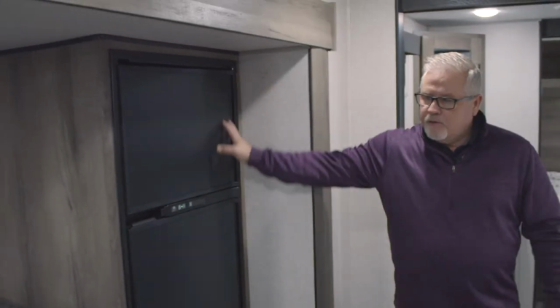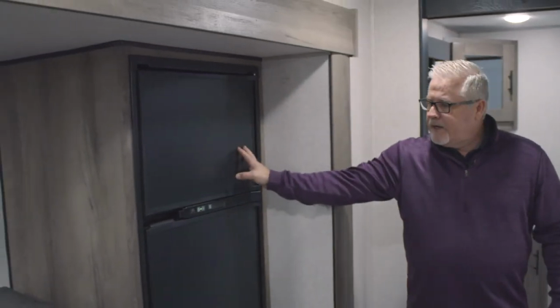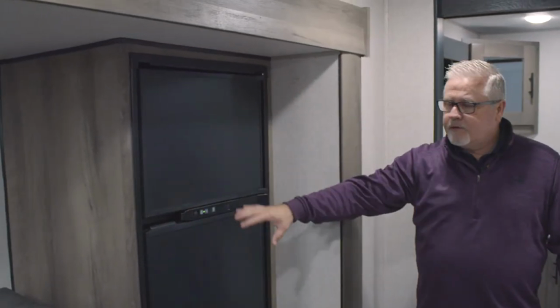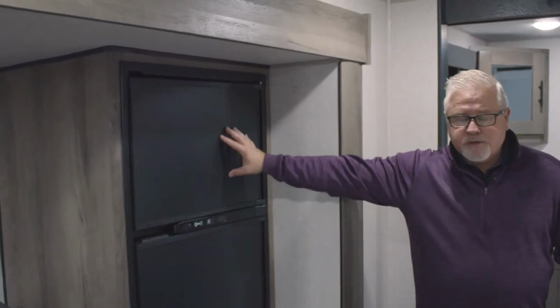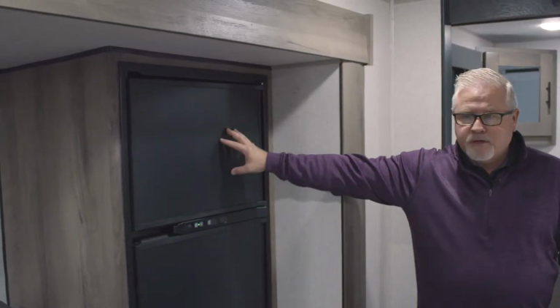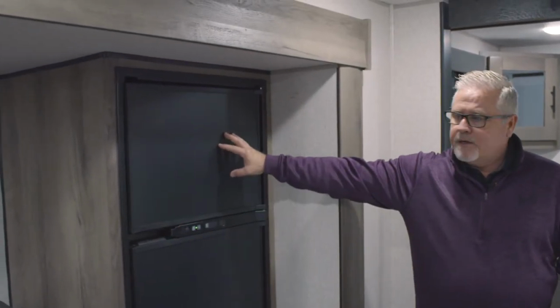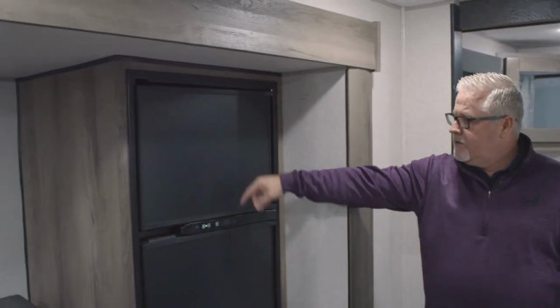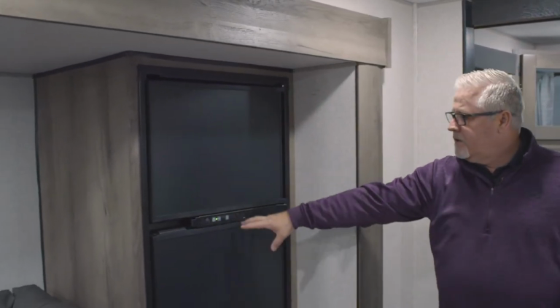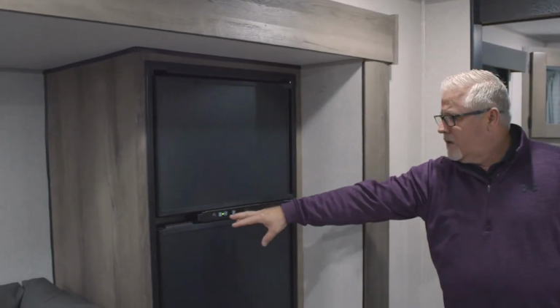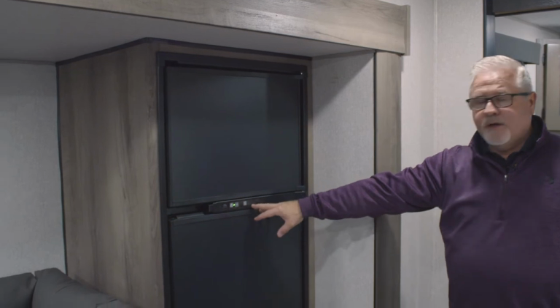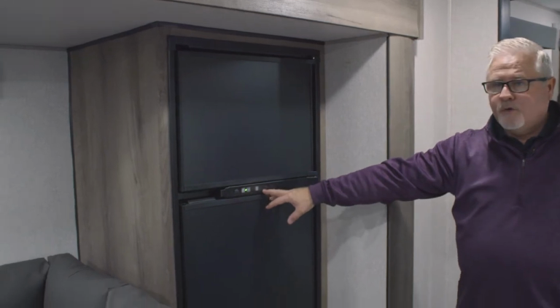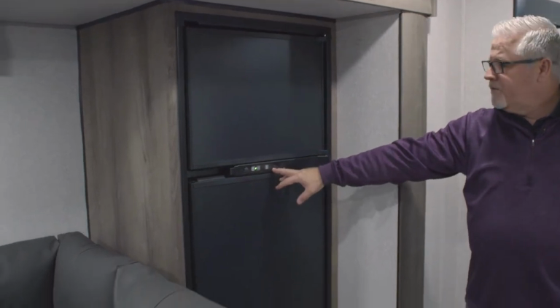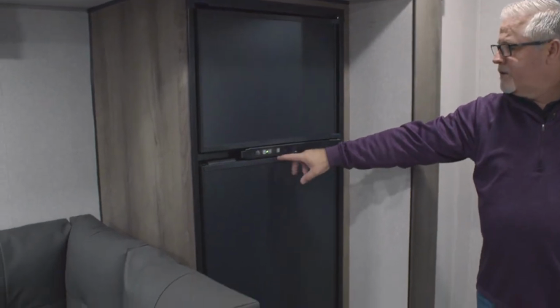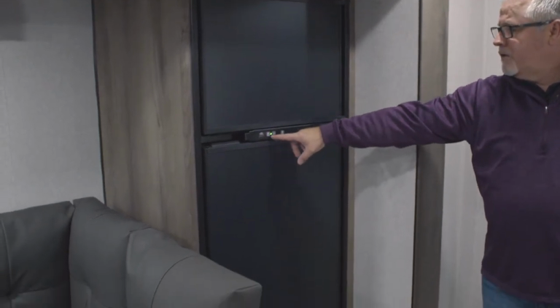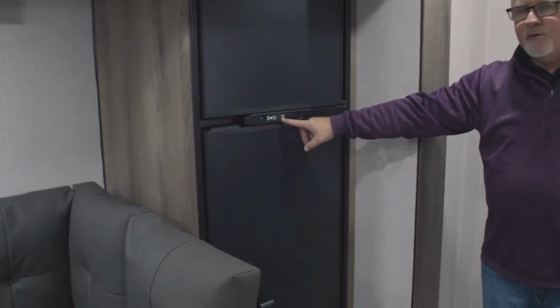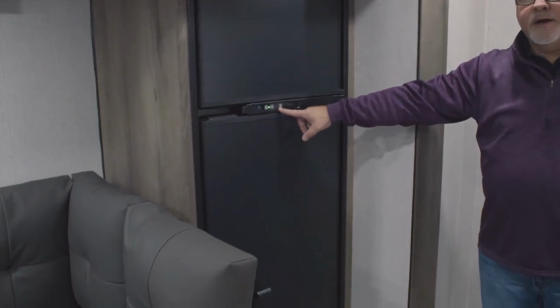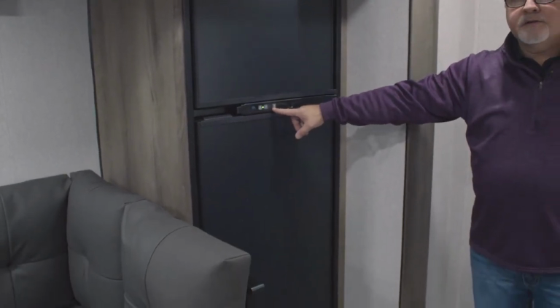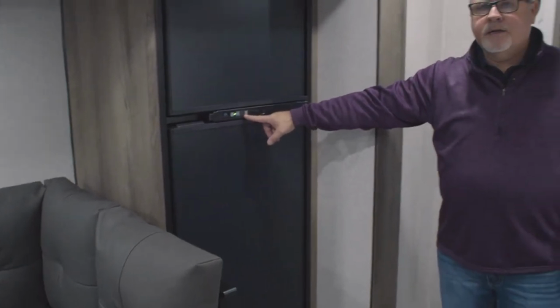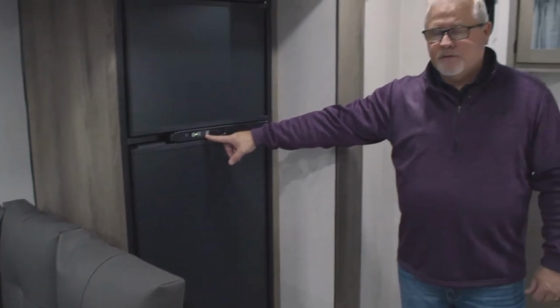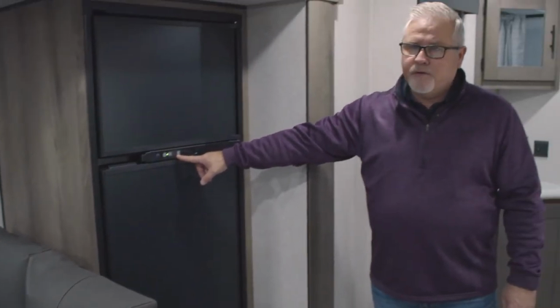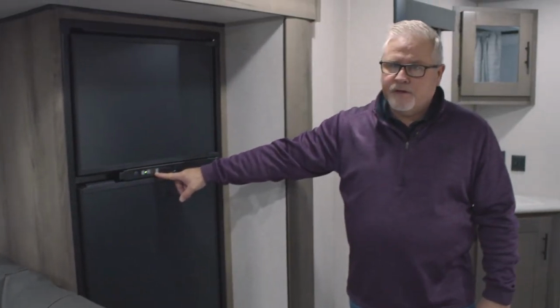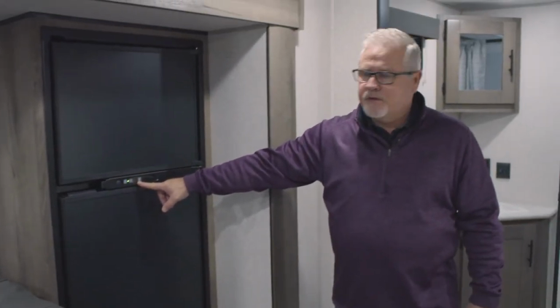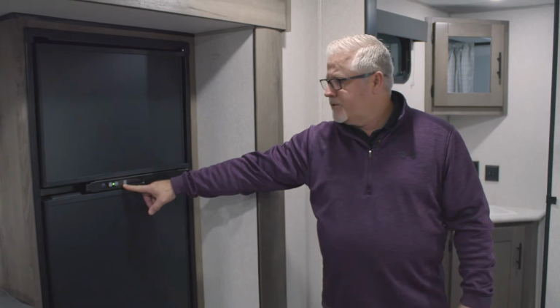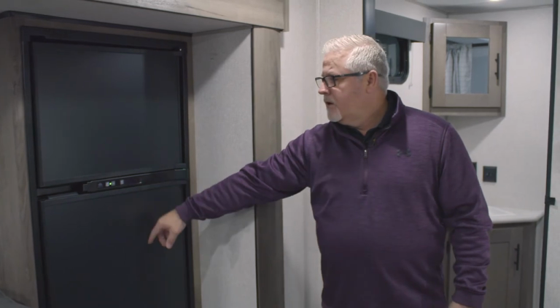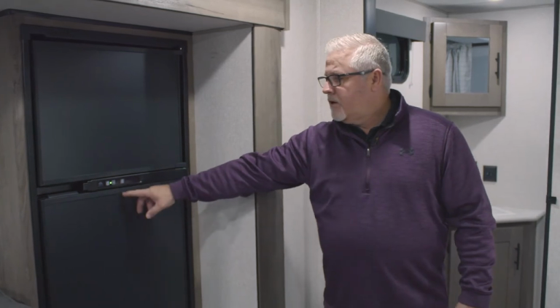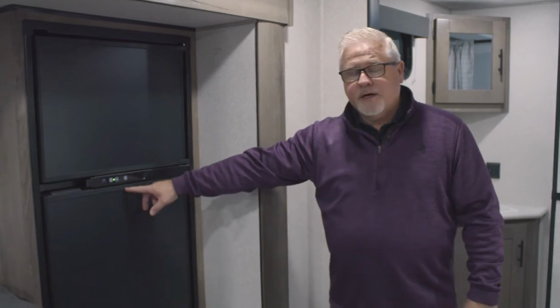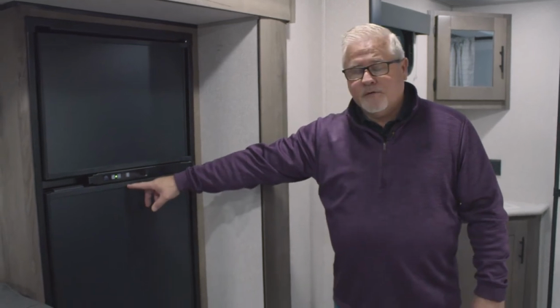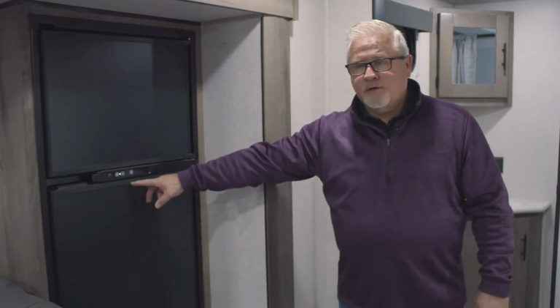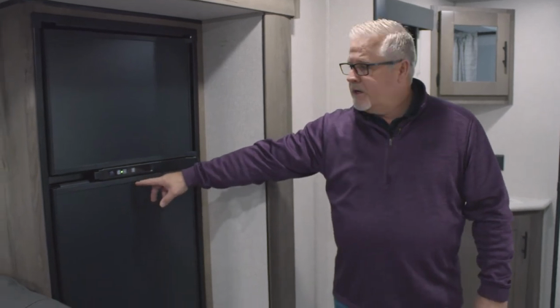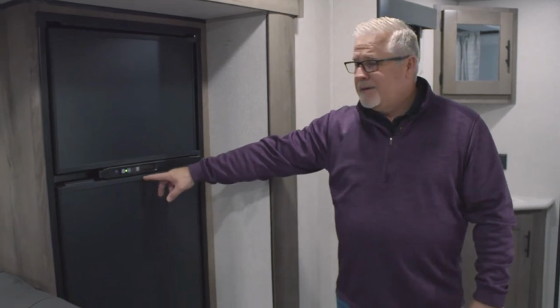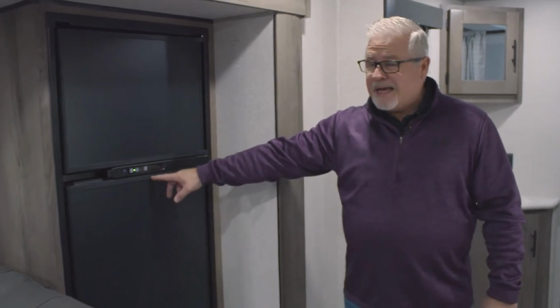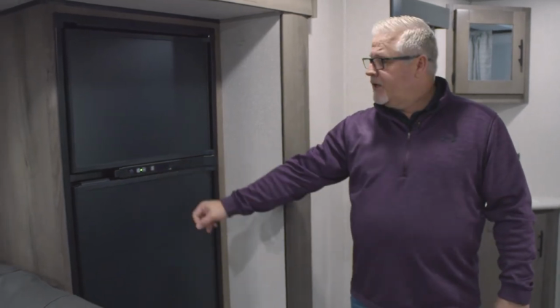An 8 cubic foot gas-electric refrigerator is going to be standard in here as well. It's going to be a Norcold brand refrigerator, so all your controls are right here on the outside, making it very easy to control the temperature. It also has auto changeover on it, being gas and electric.